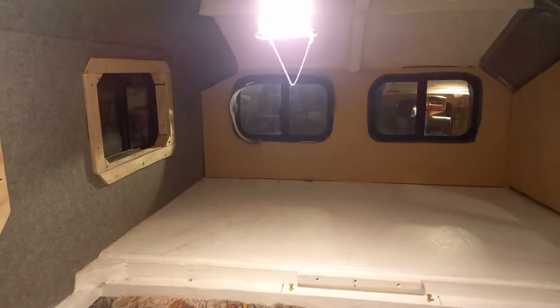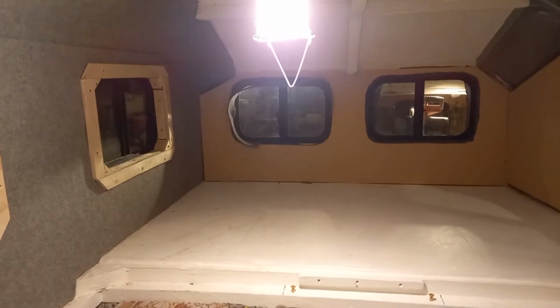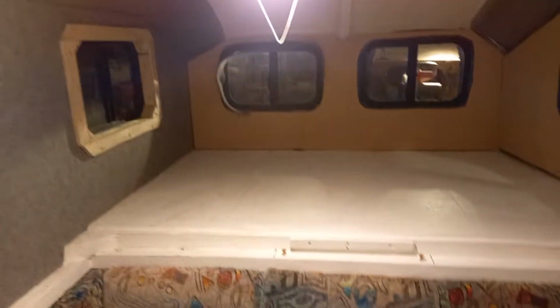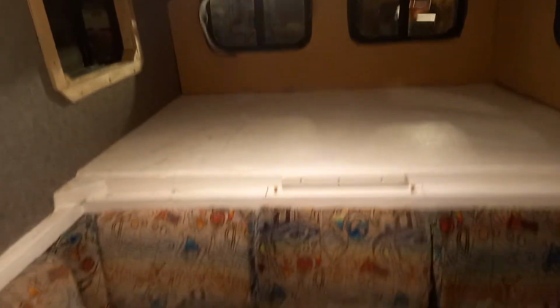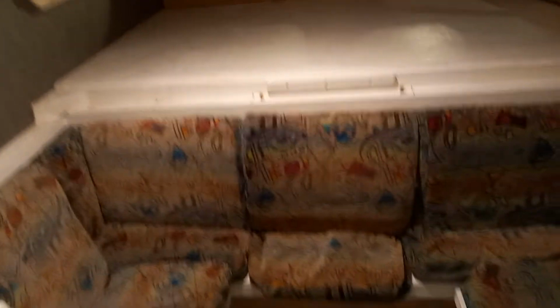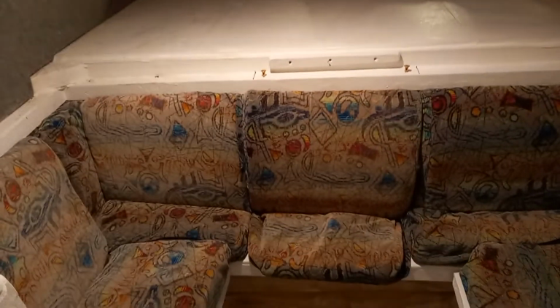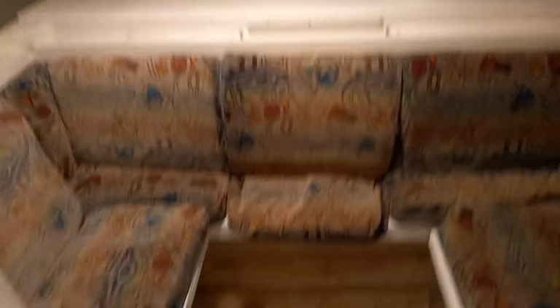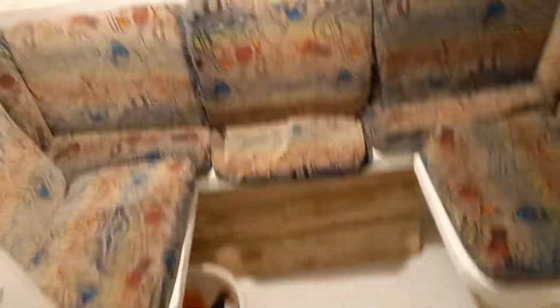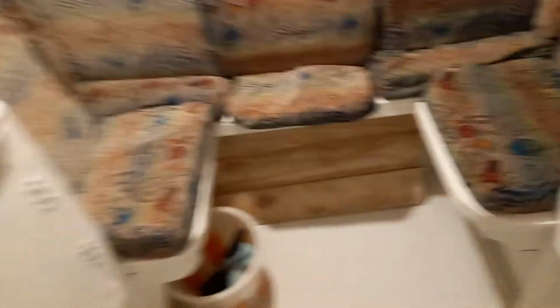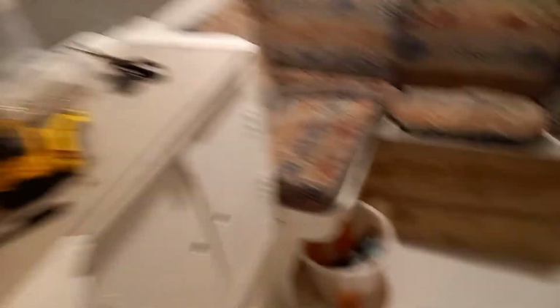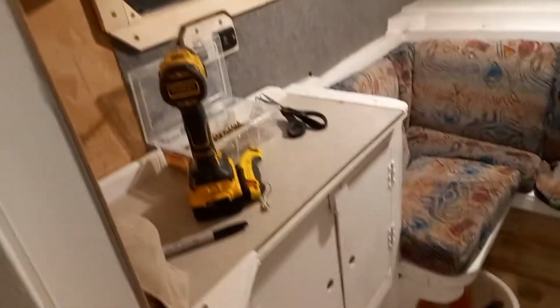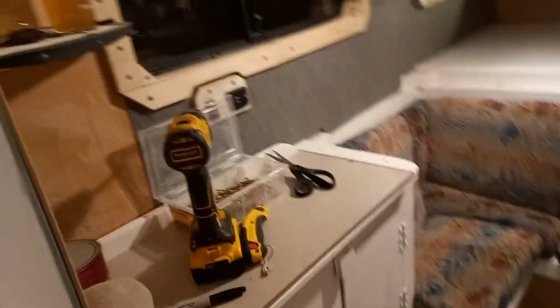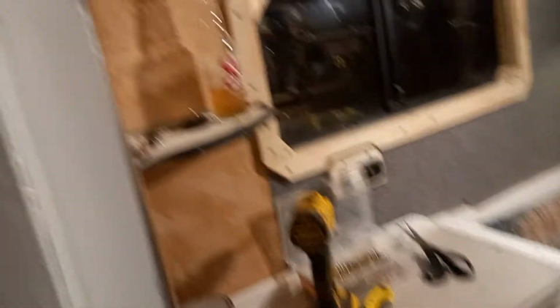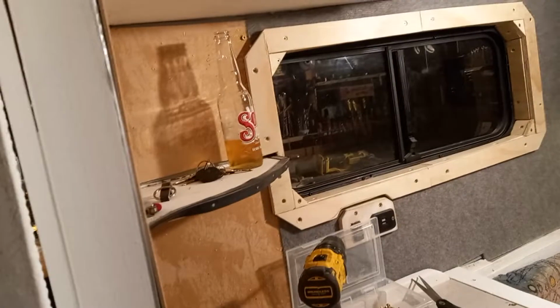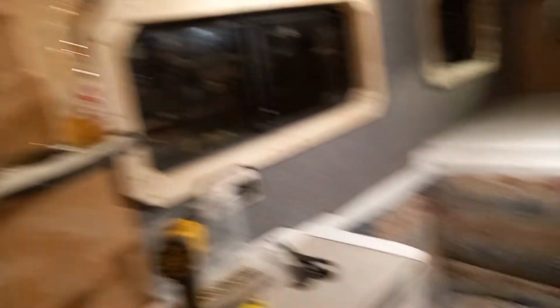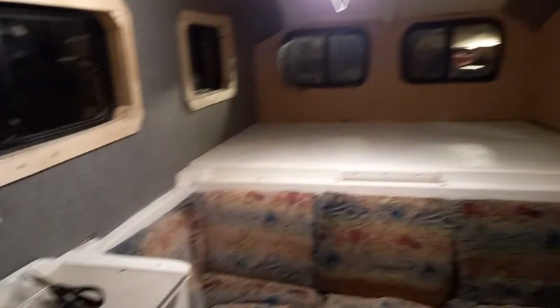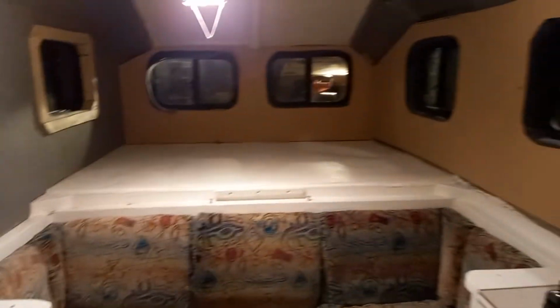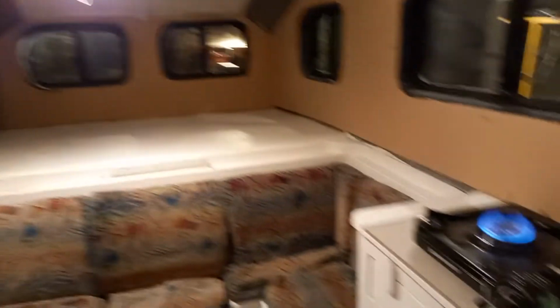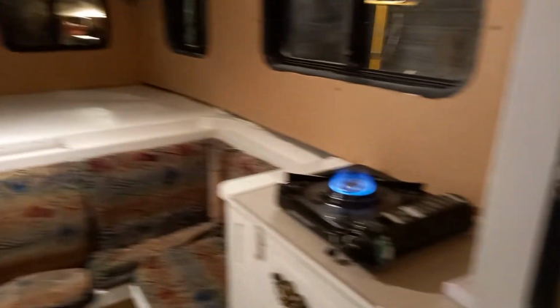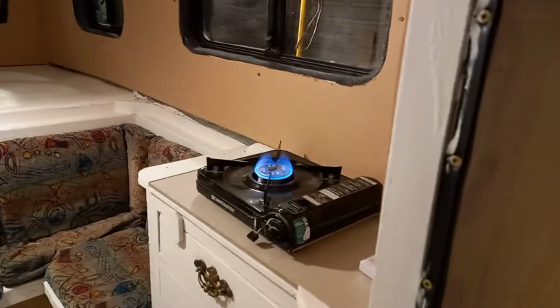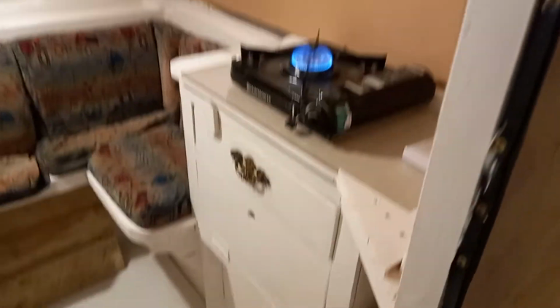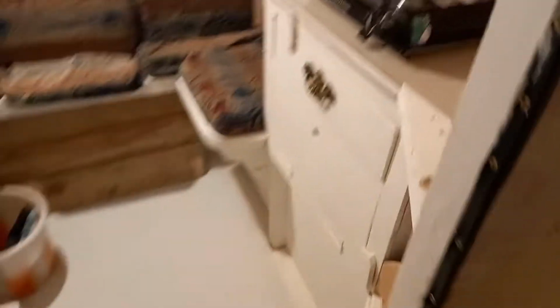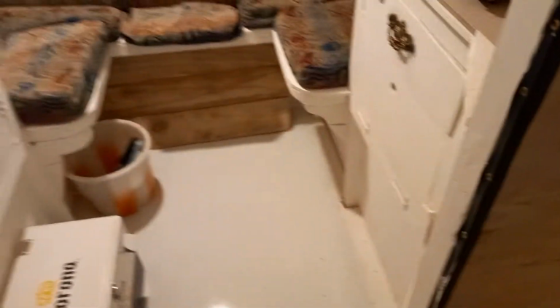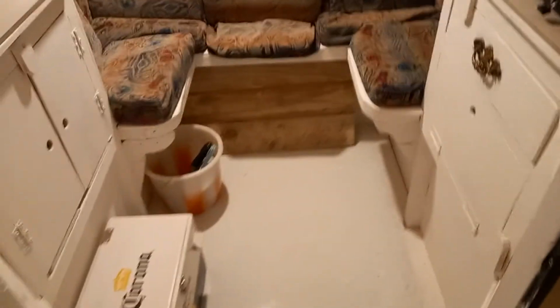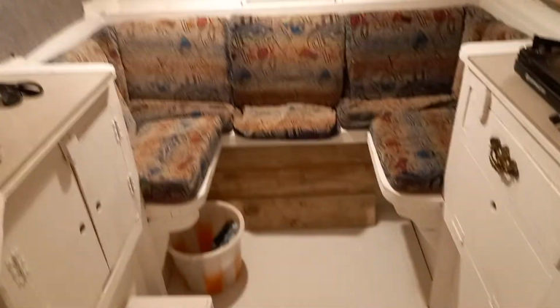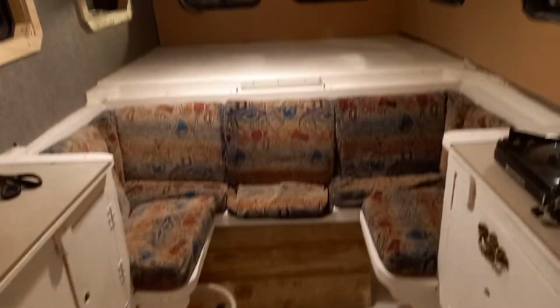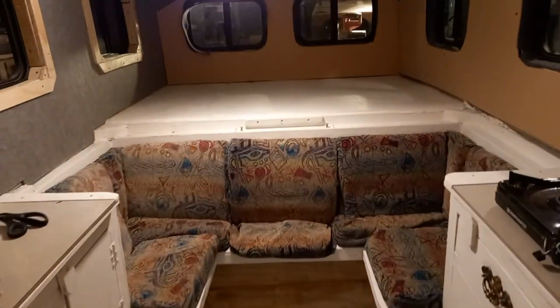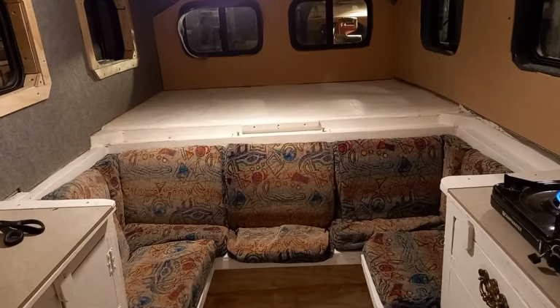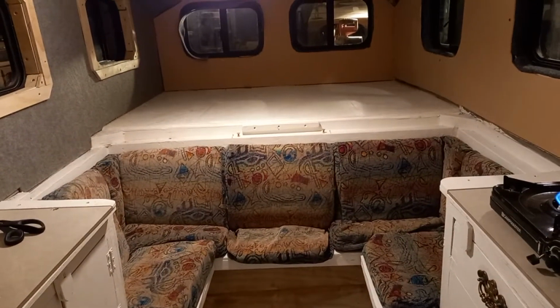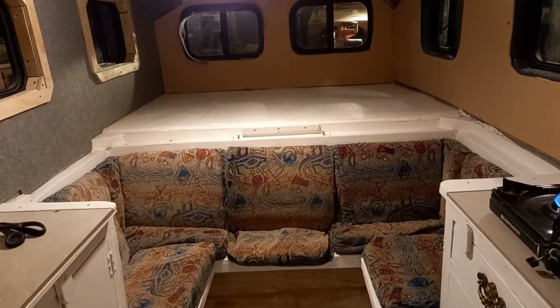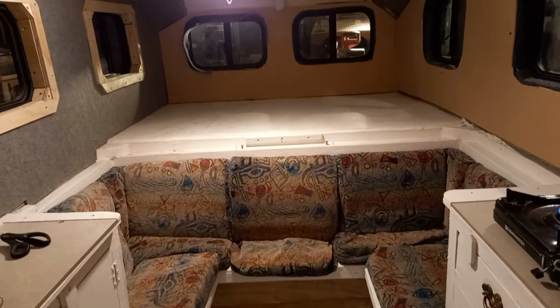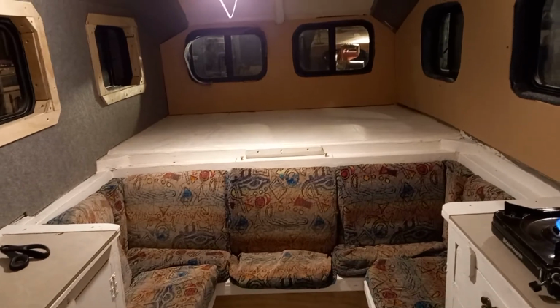It's a hell of a lot more practical than that bloody great big one. I'll just keep hacking away at it until it's done.